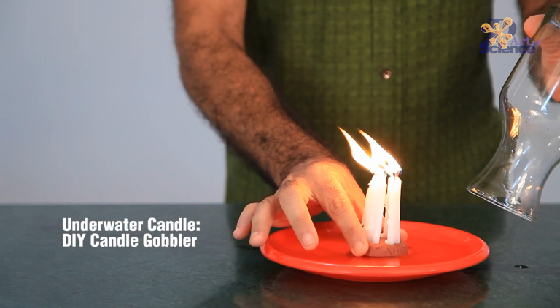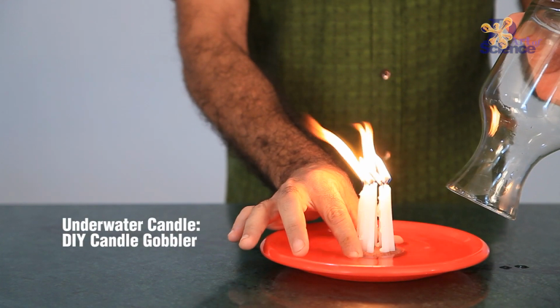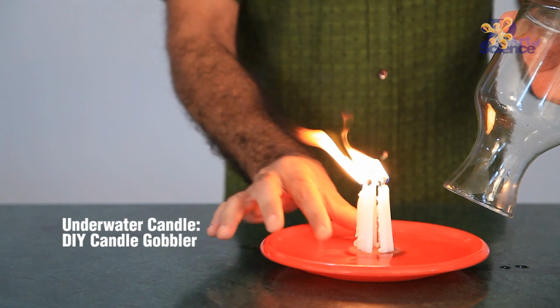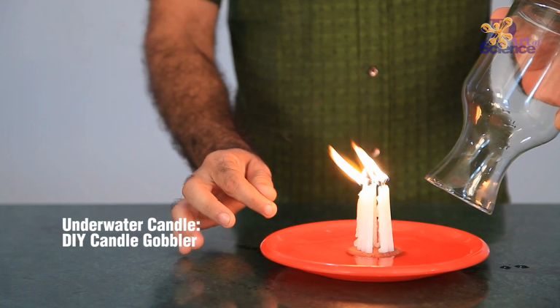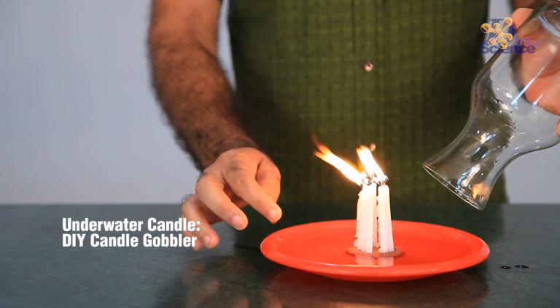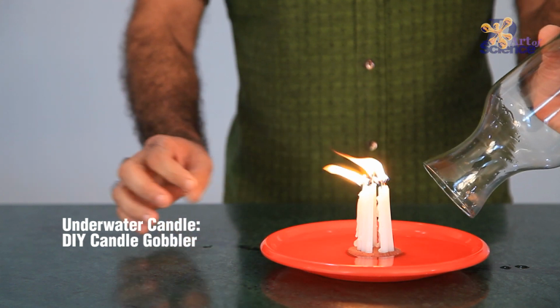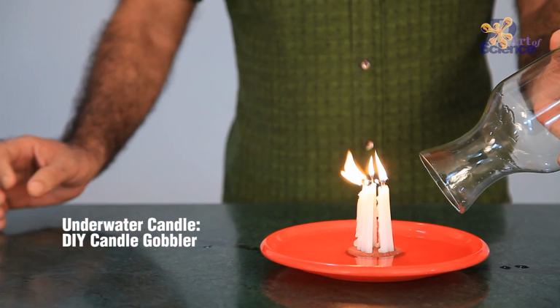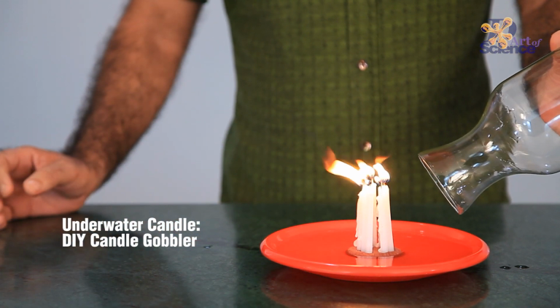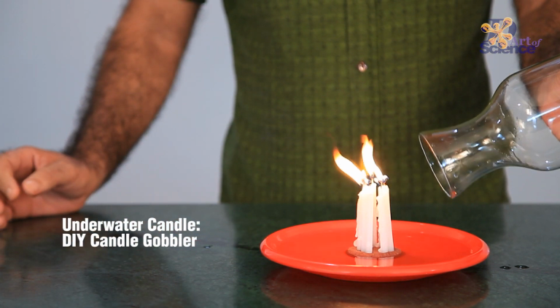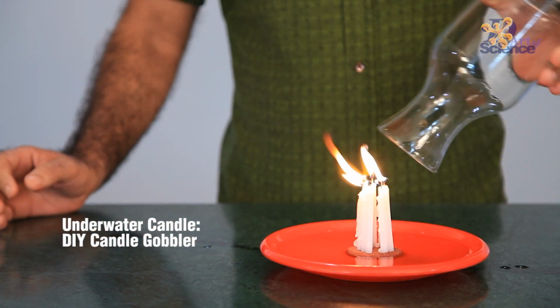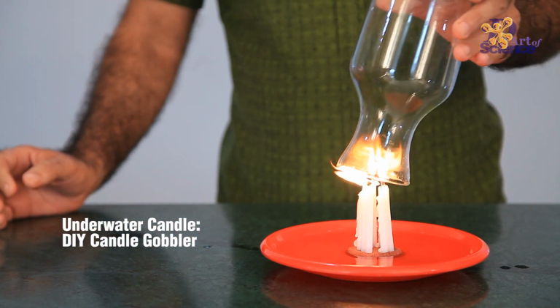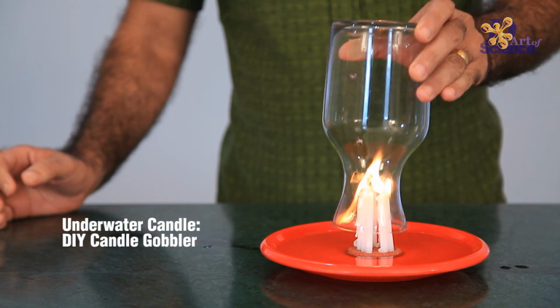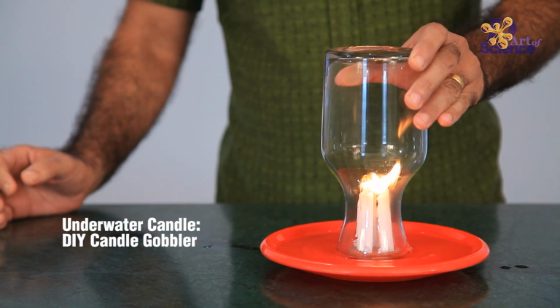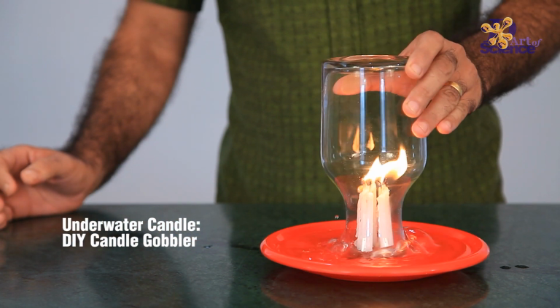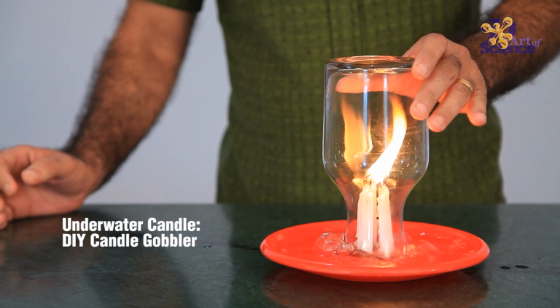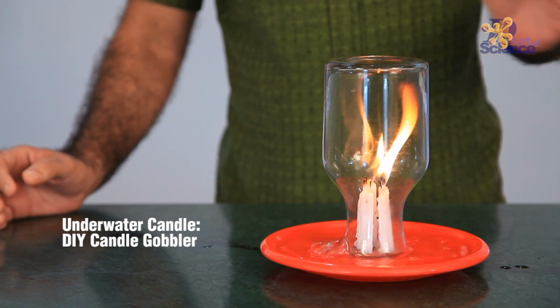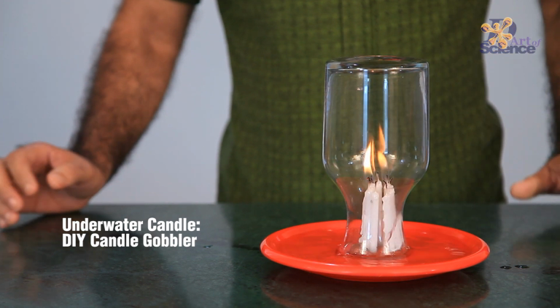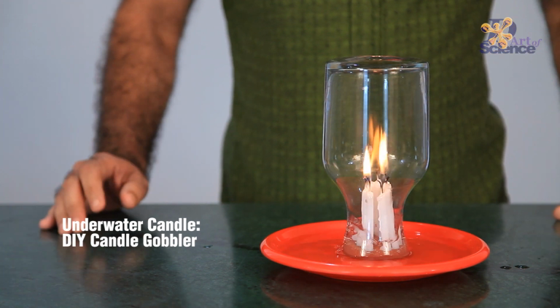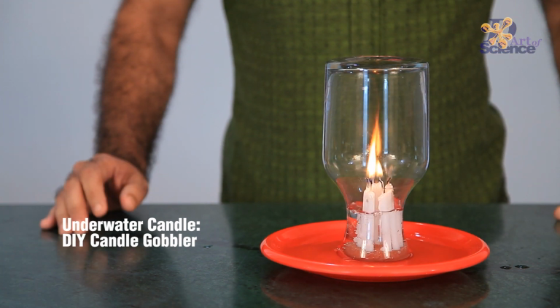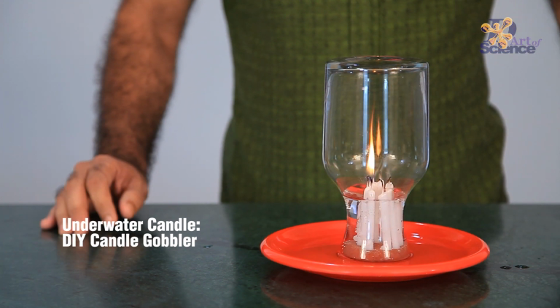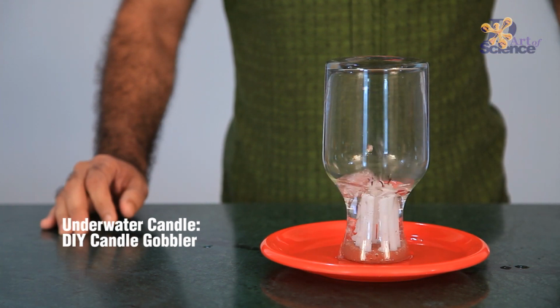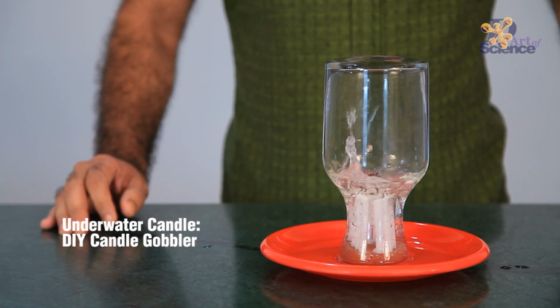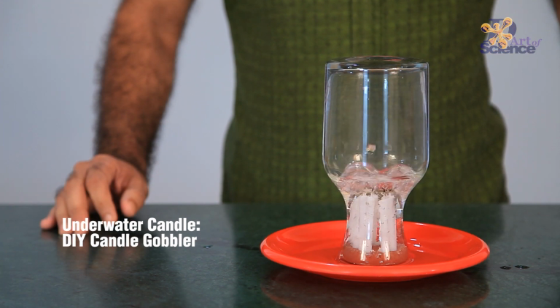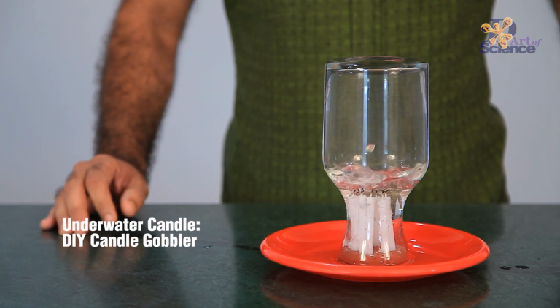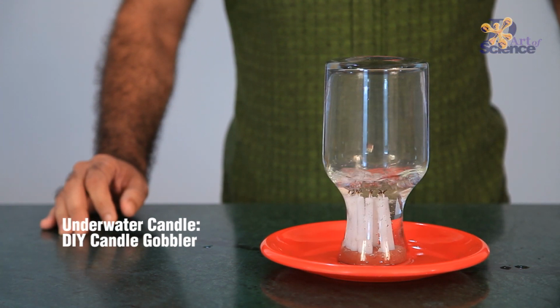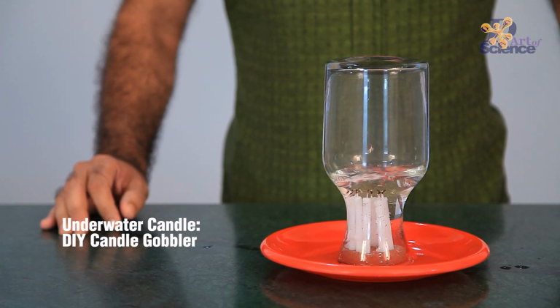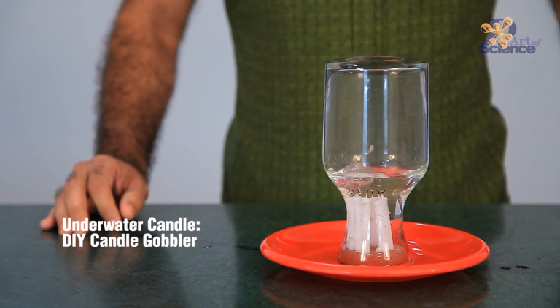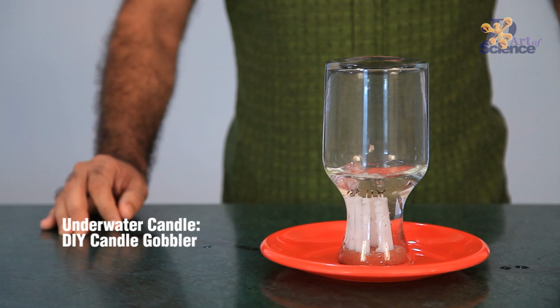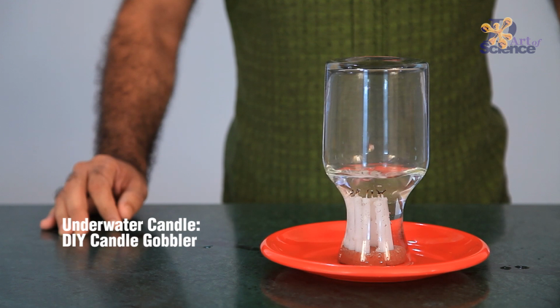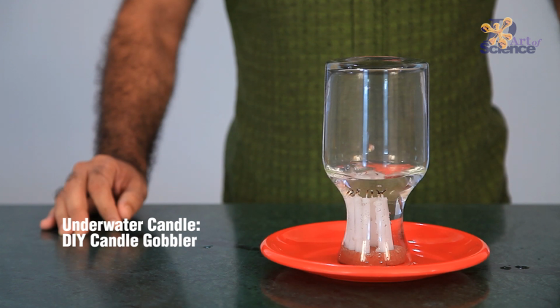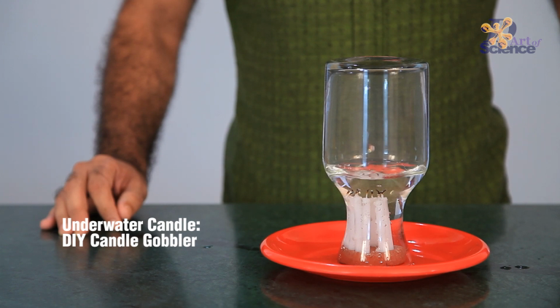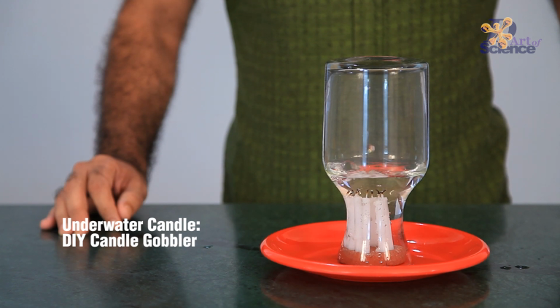Here, in the candle gobbler experiment, the candle uses up the oxygen for burning and this creates vacuum or empty space. This sends the water gushing upwards to fill the void.